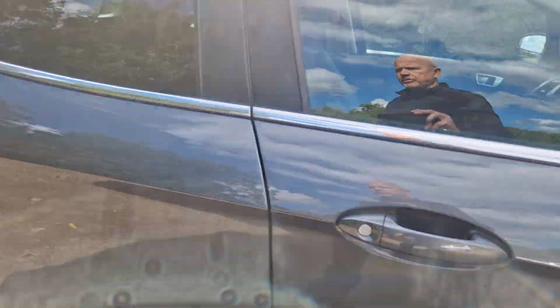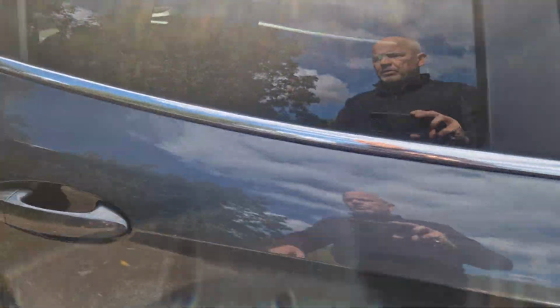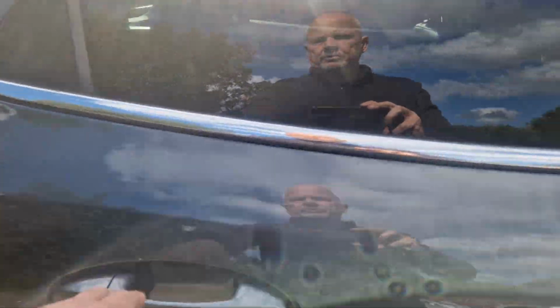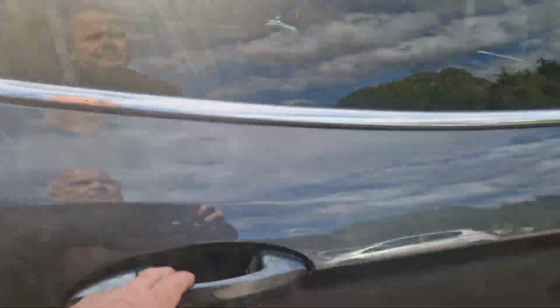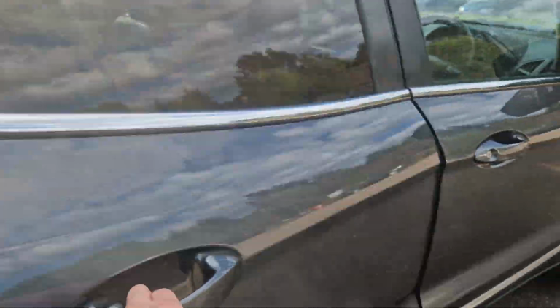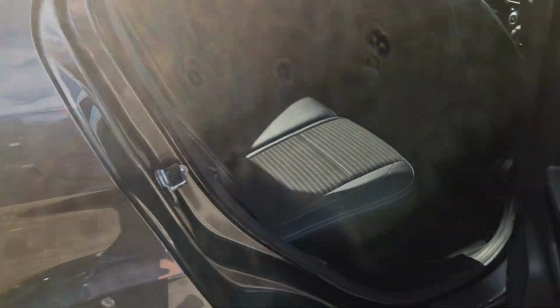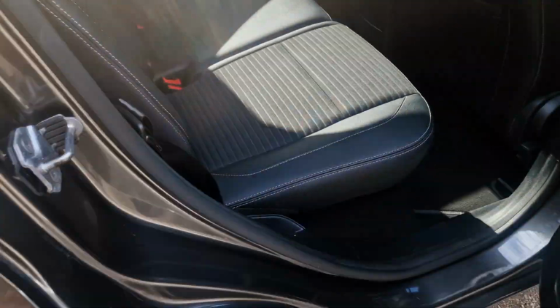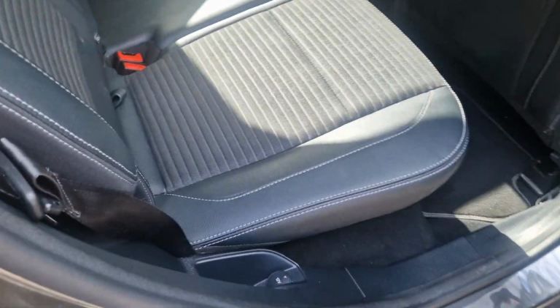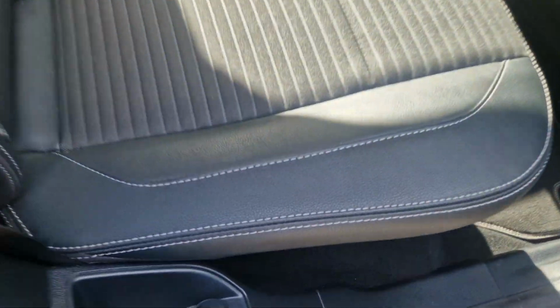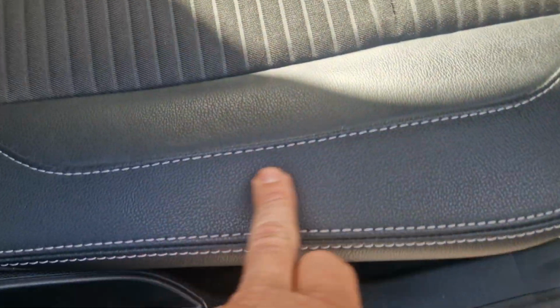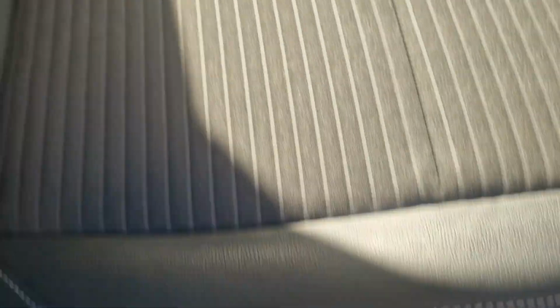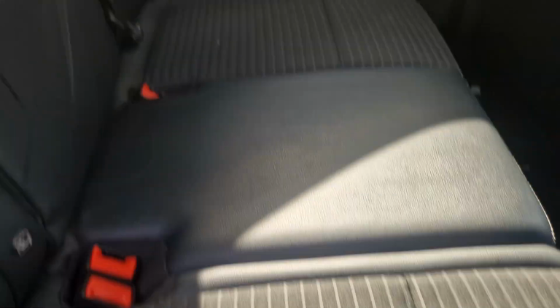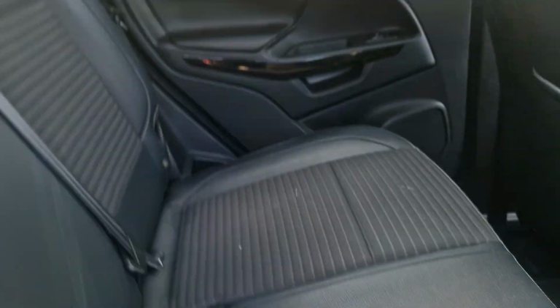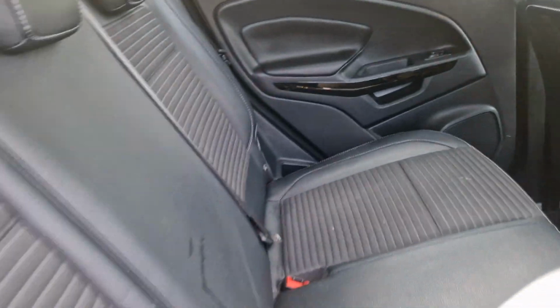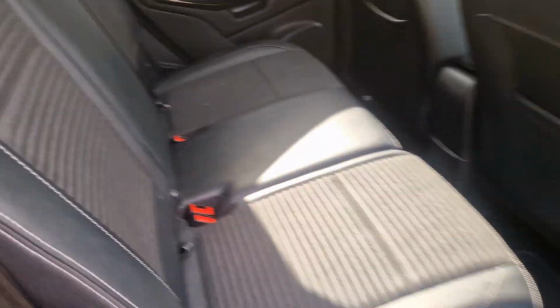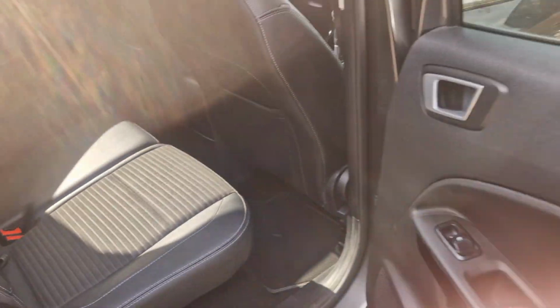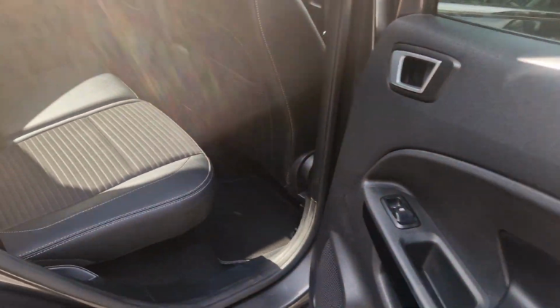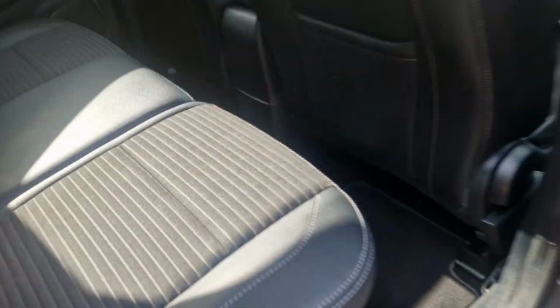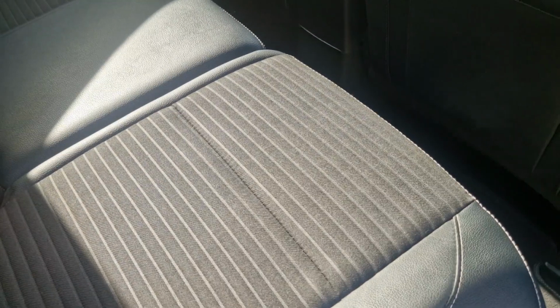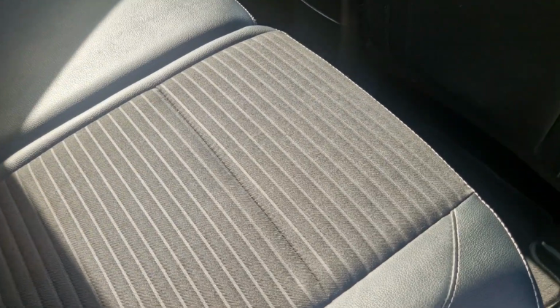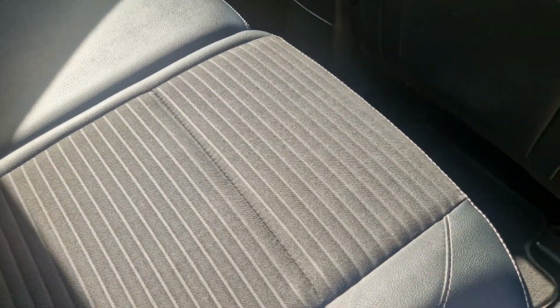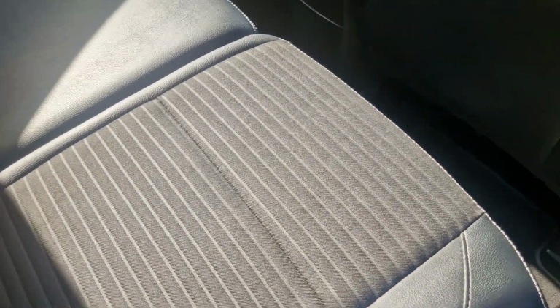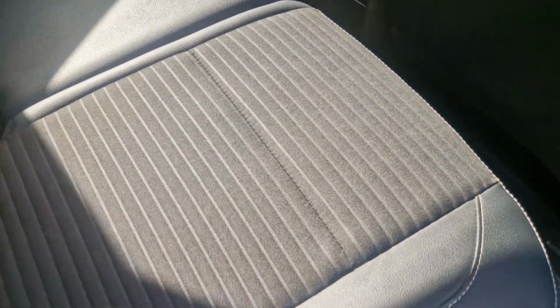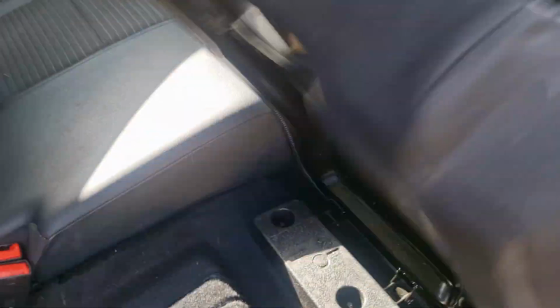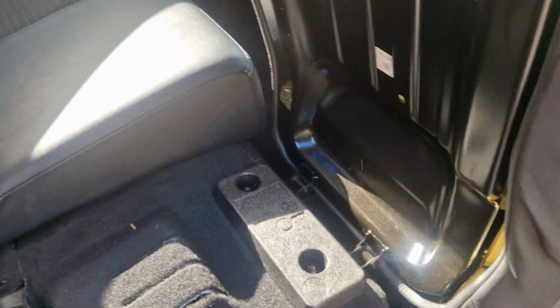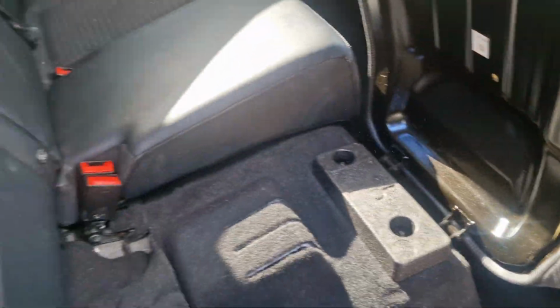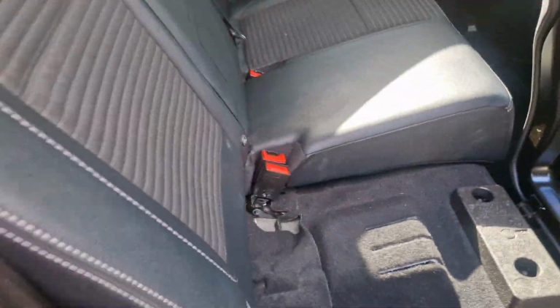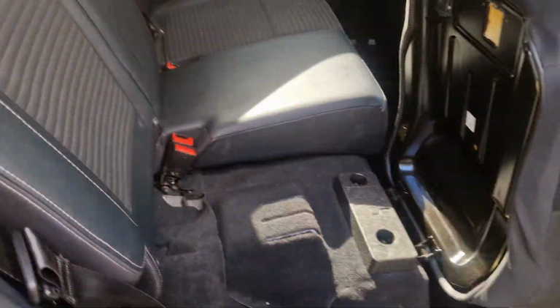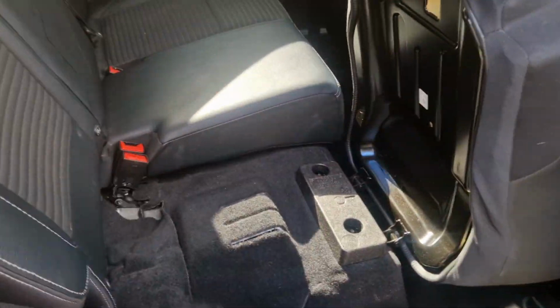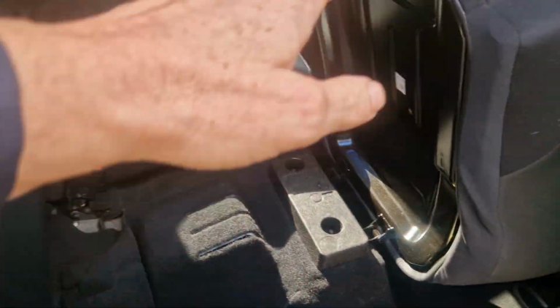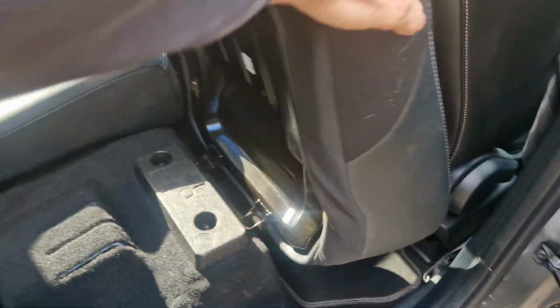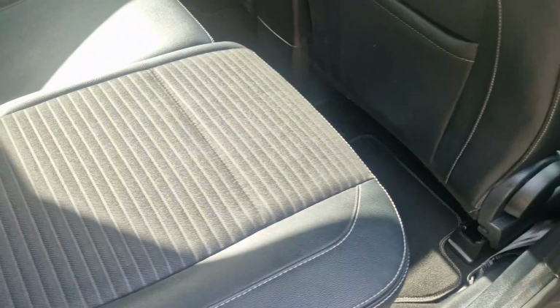So it's got half leather with a nice bit of piping in there. These fold up, and then you can fold that seat down and you've got a load of room in the boot as well.